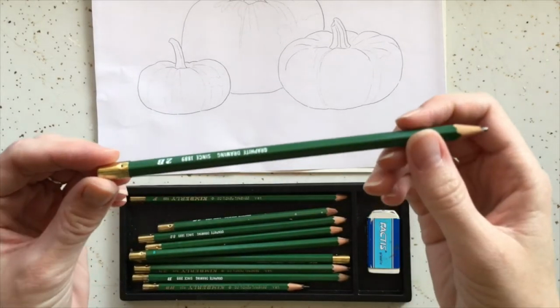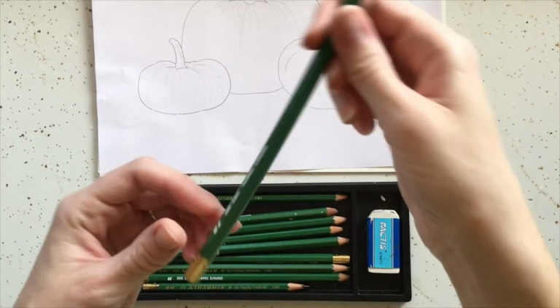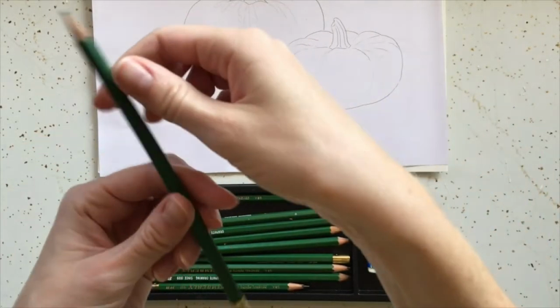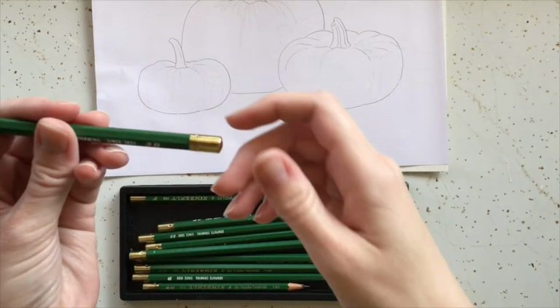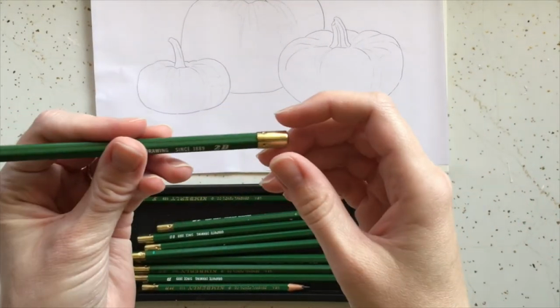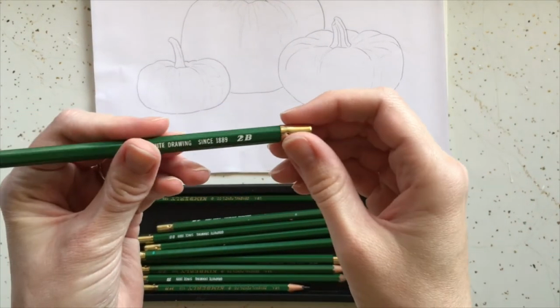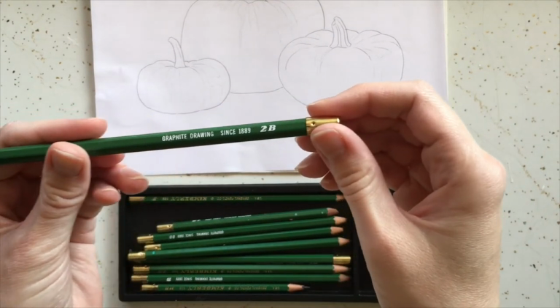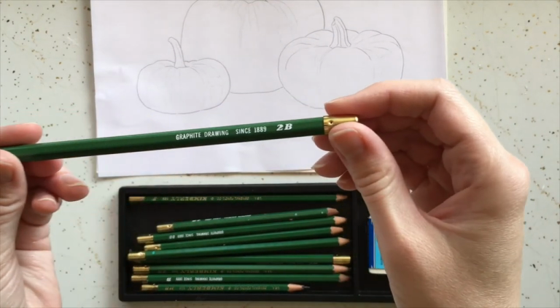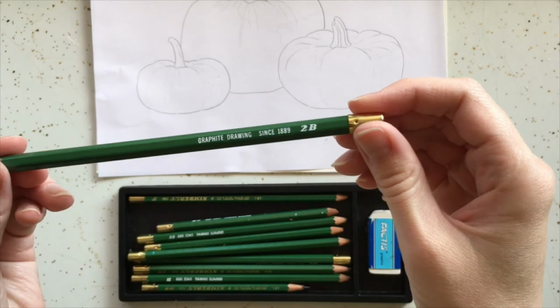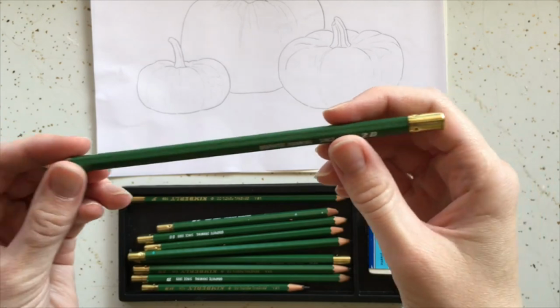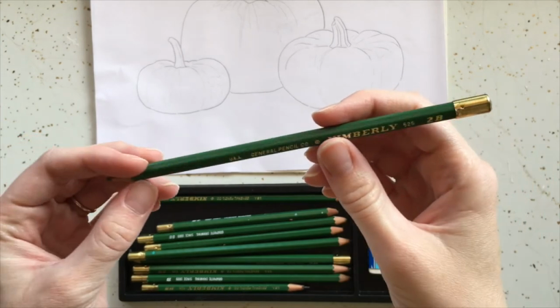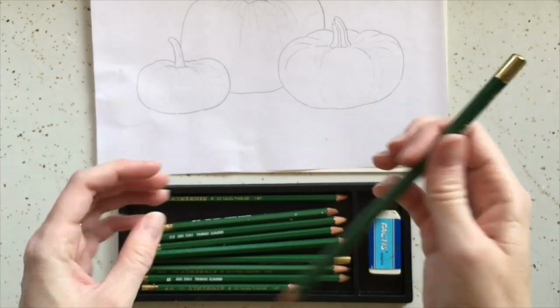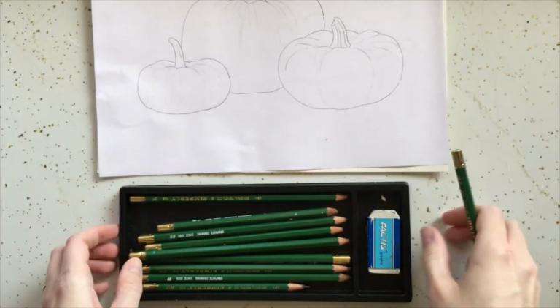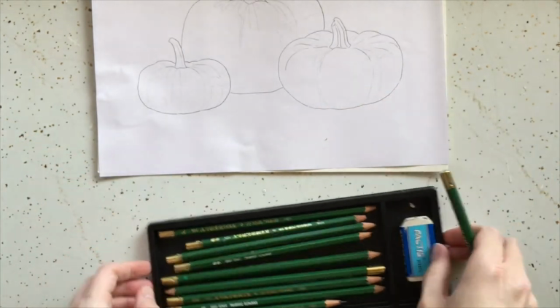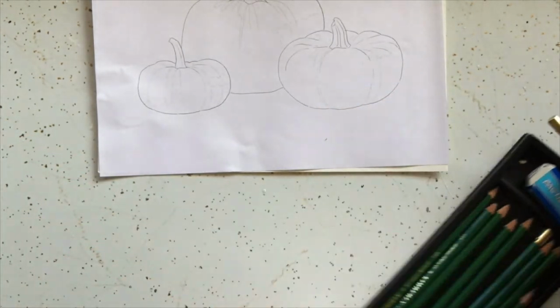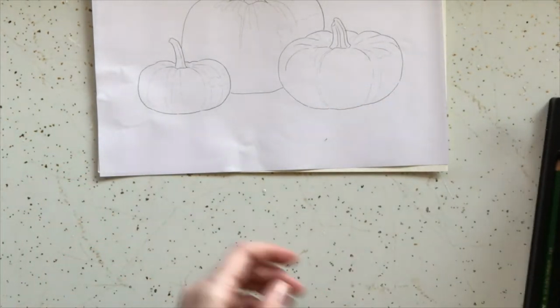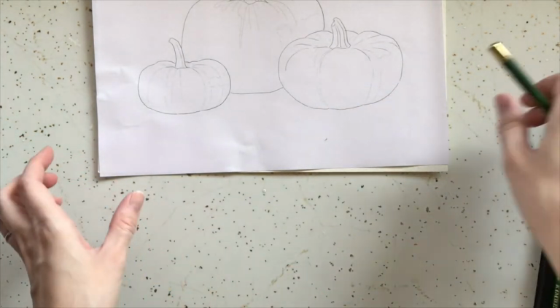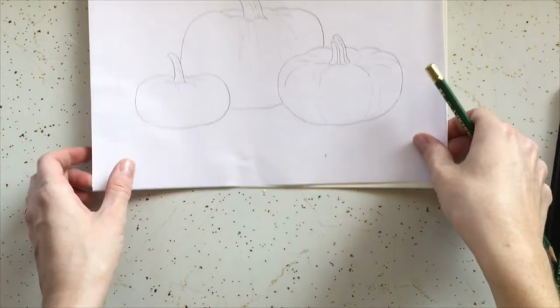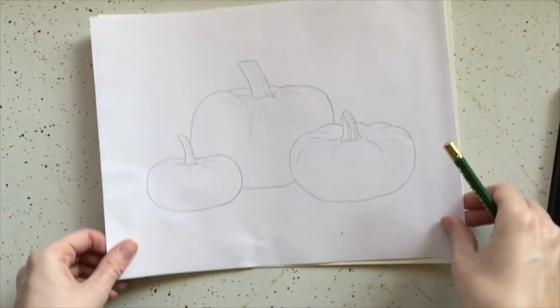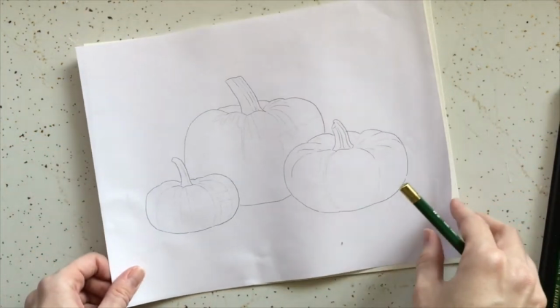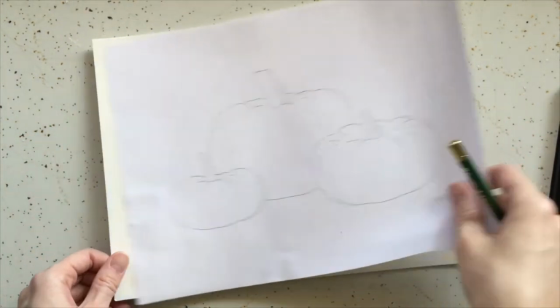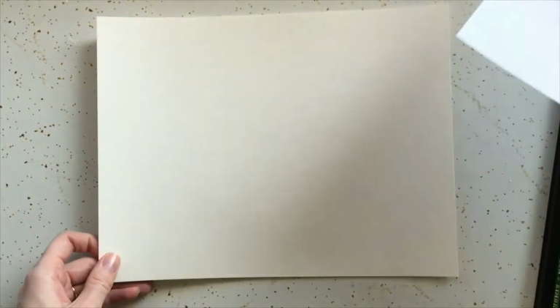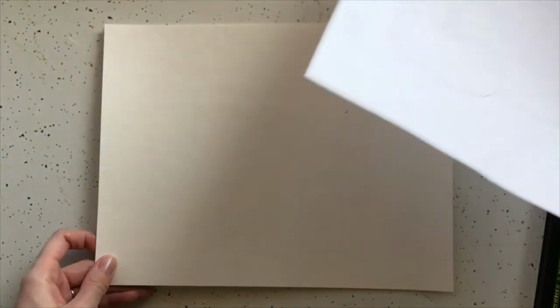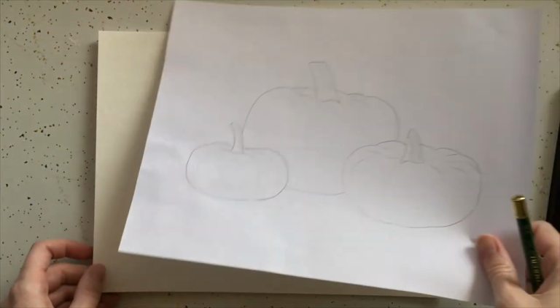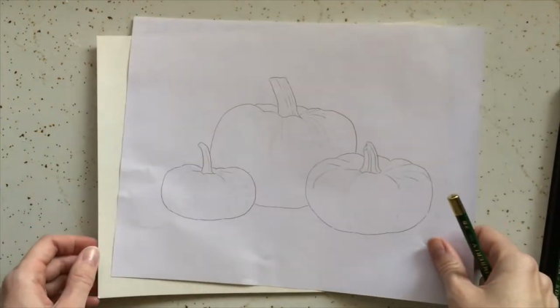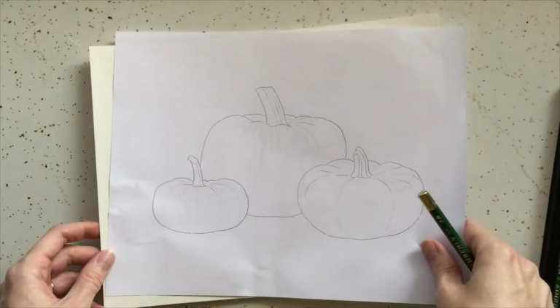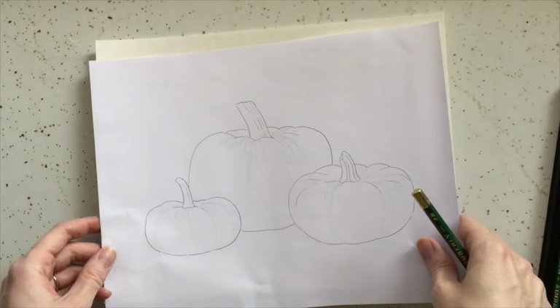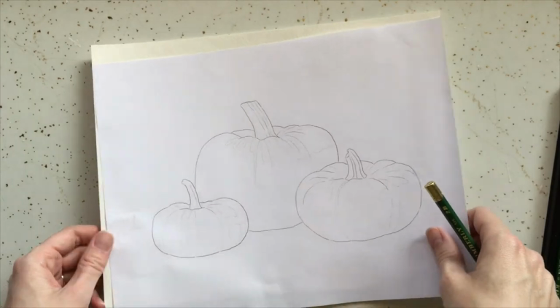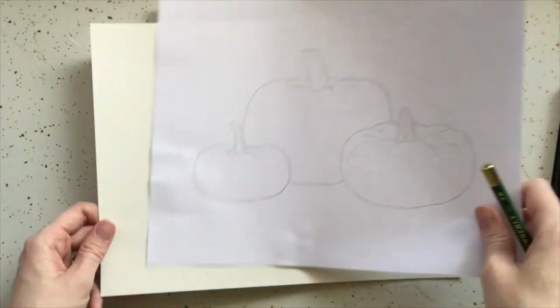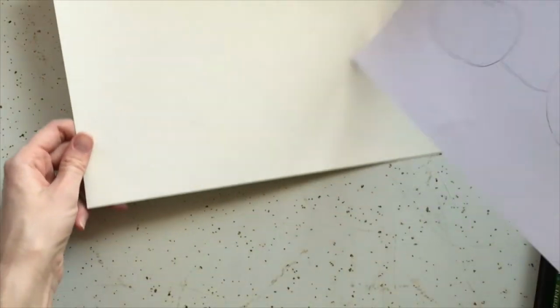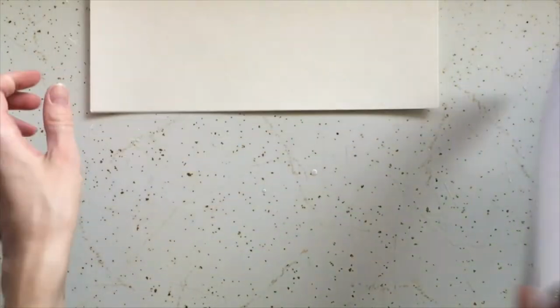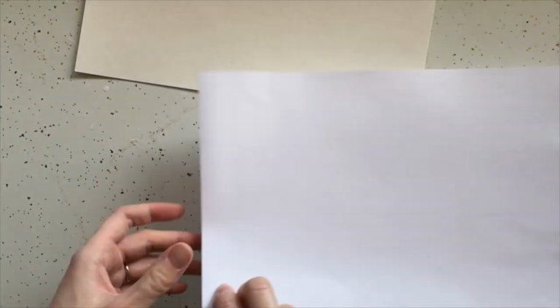There are a few different ways you can transfer the image onto your watercolor paper. For this method all you need is a pencil, a pen, and some tape.